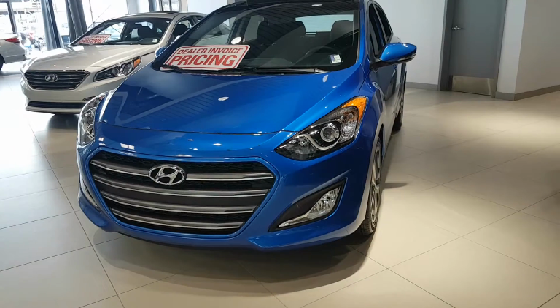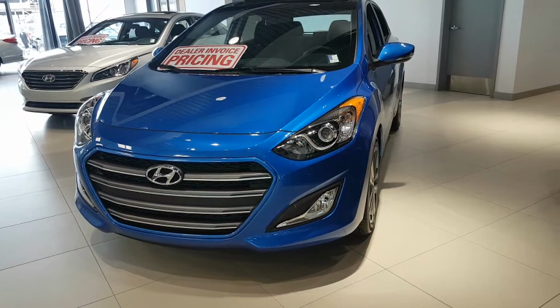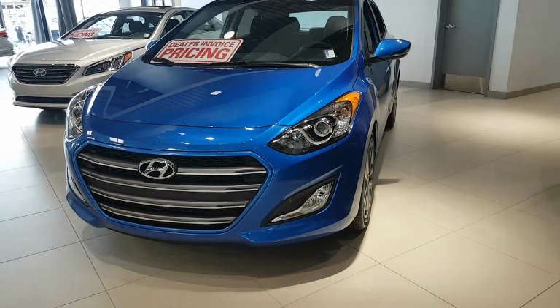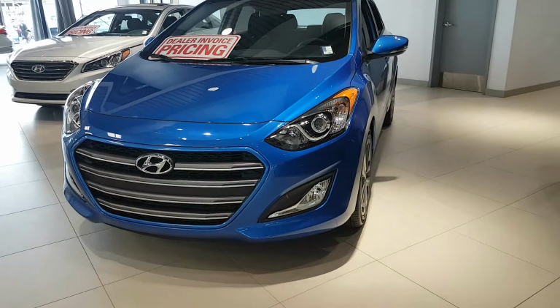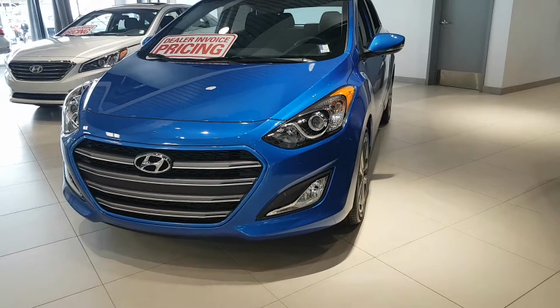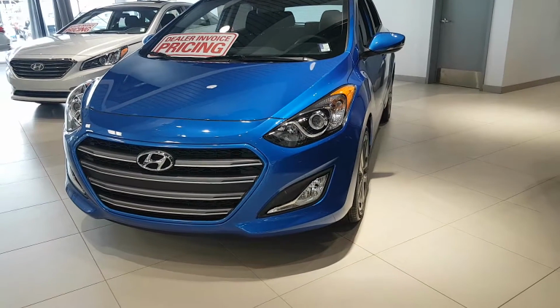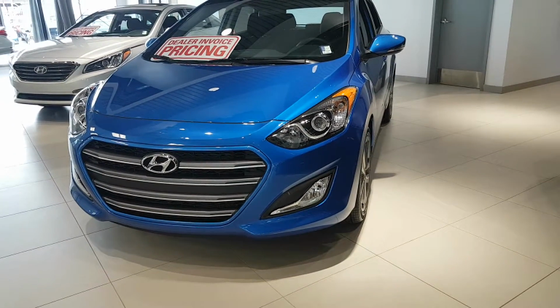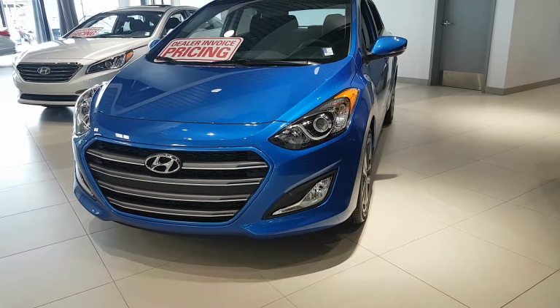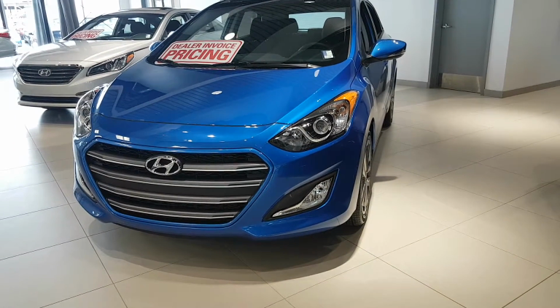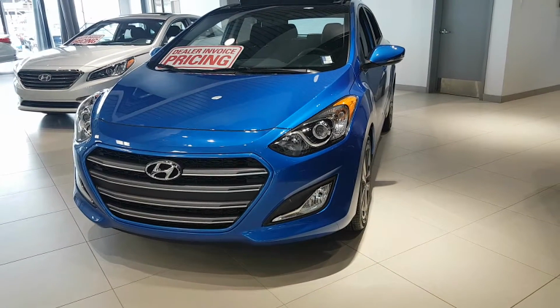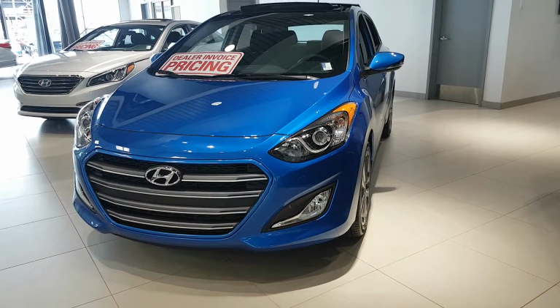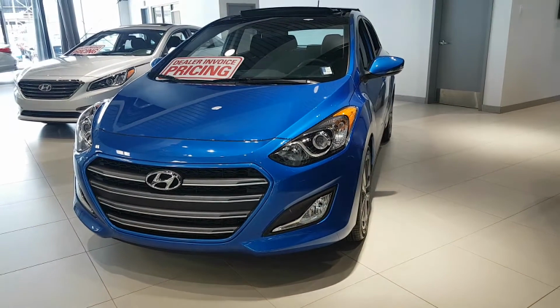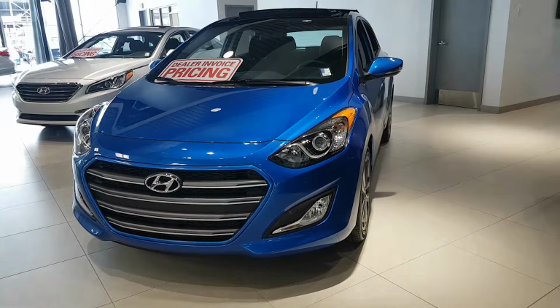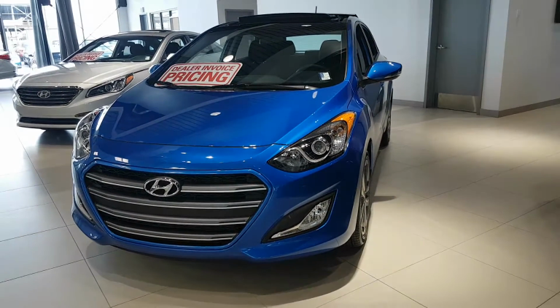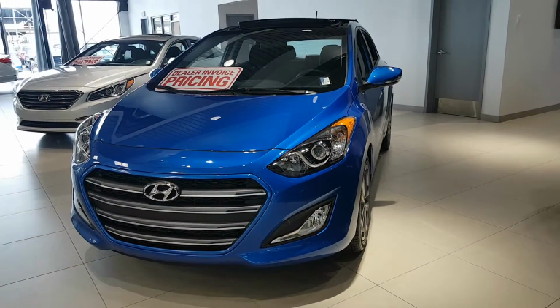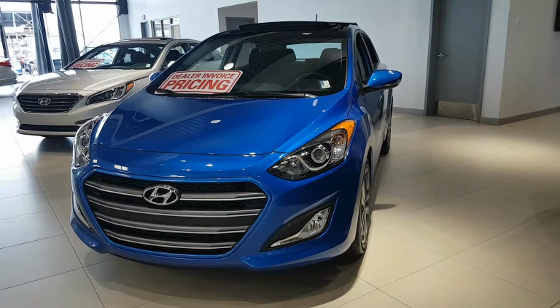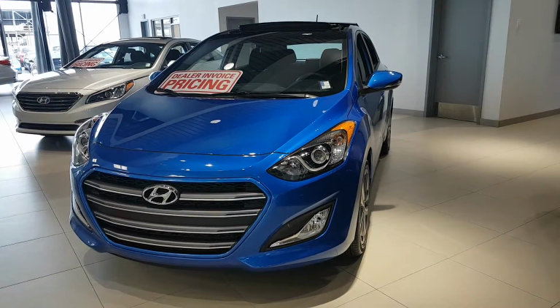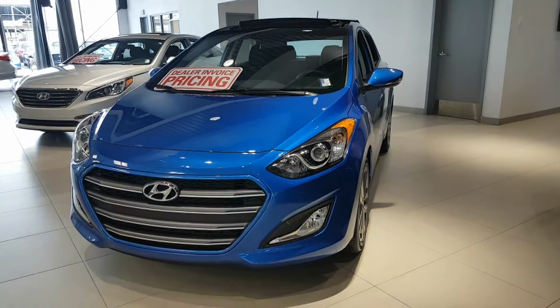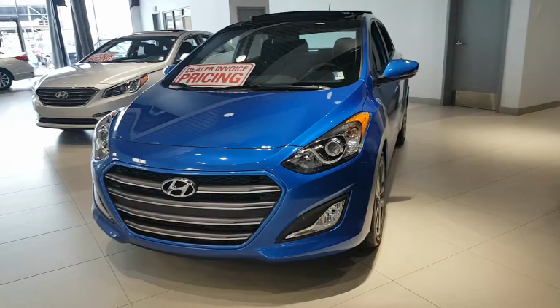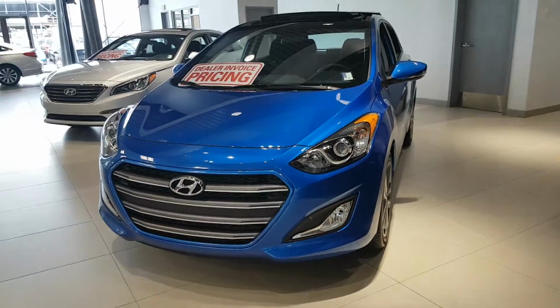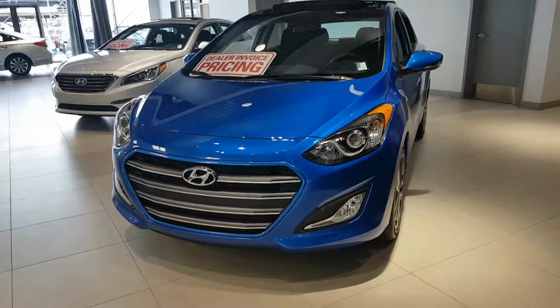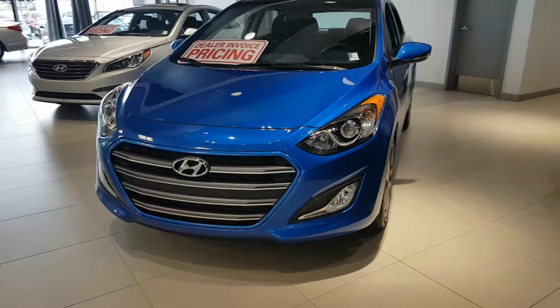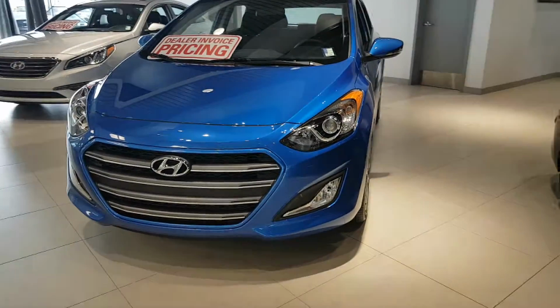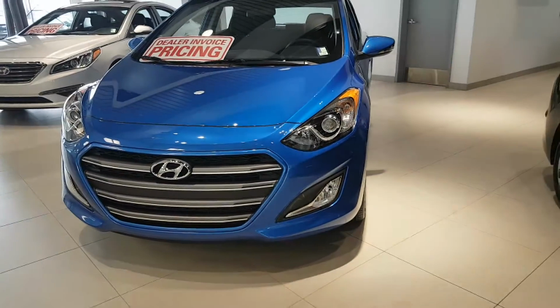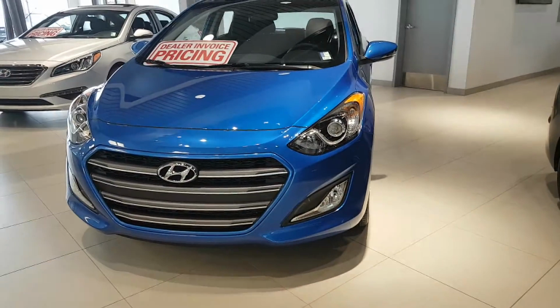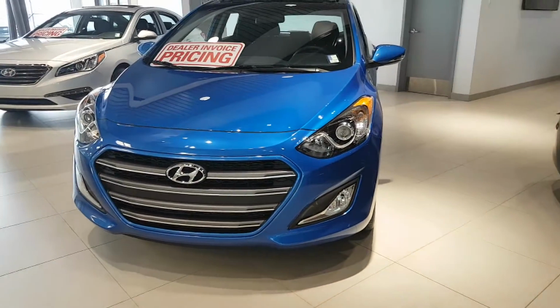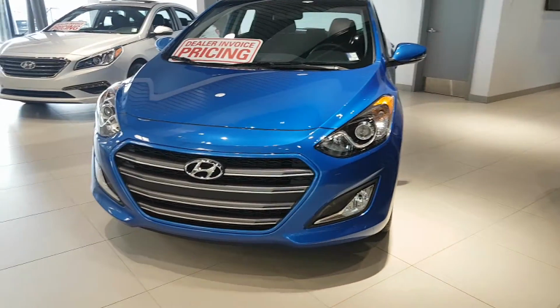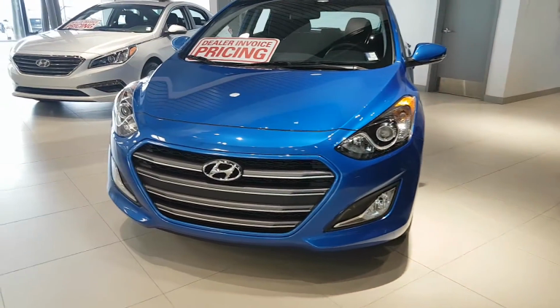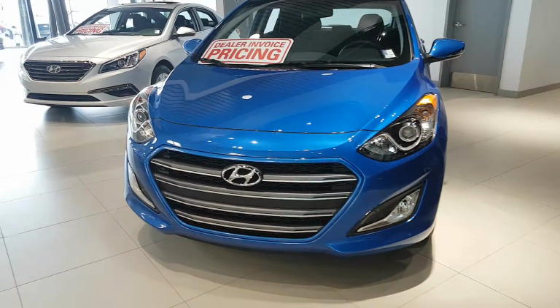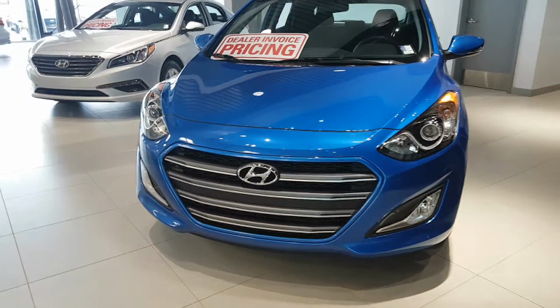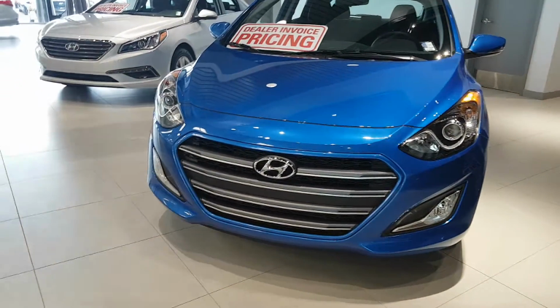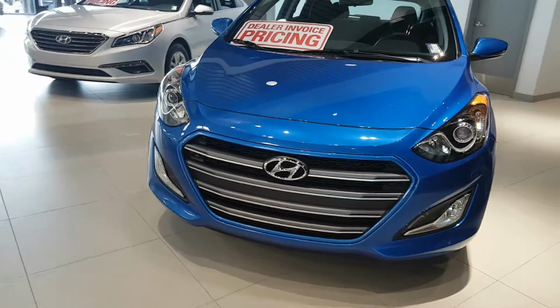Good morning Austin, this is Natalia from River City Hyundai here with your beautiful Elantra GT. I'm just going to do a quick walk around the vehicle to show you some of the features it has to offer.